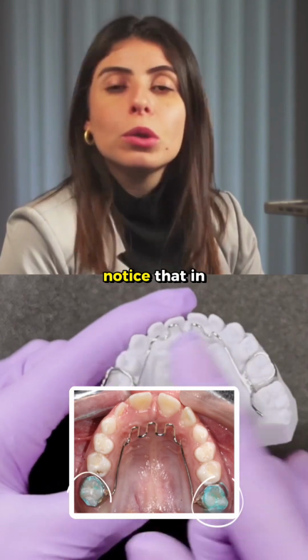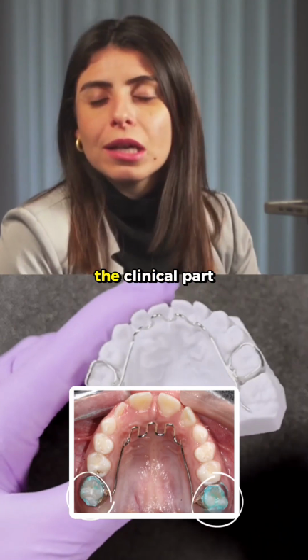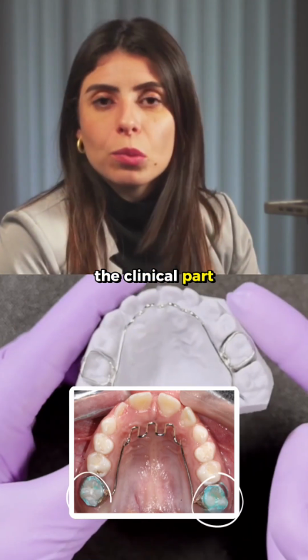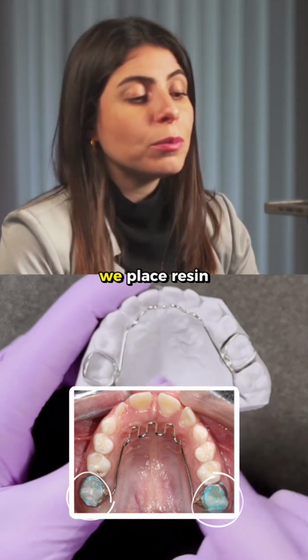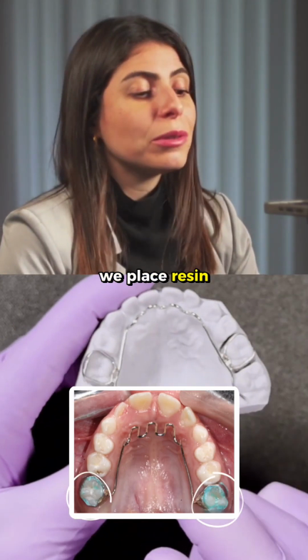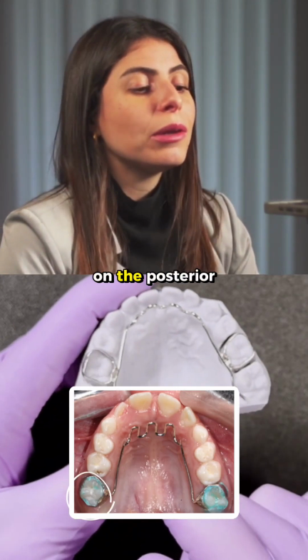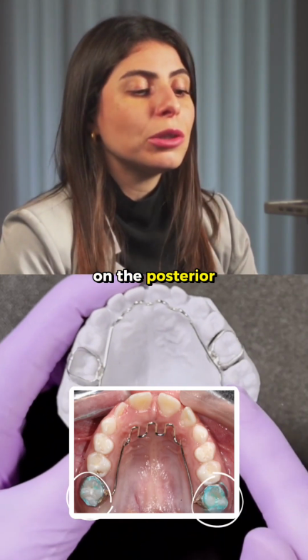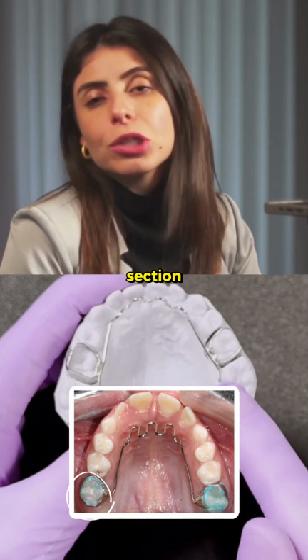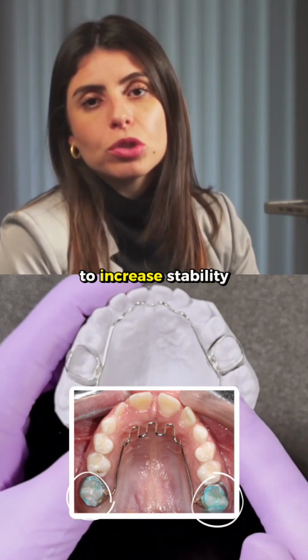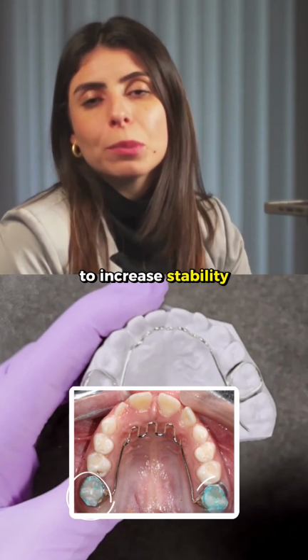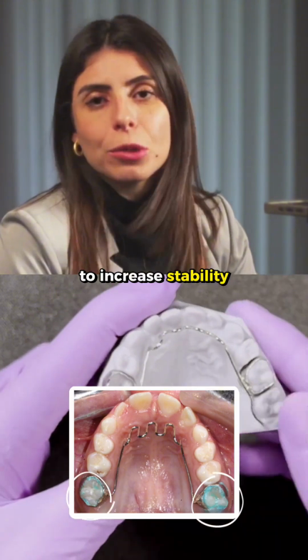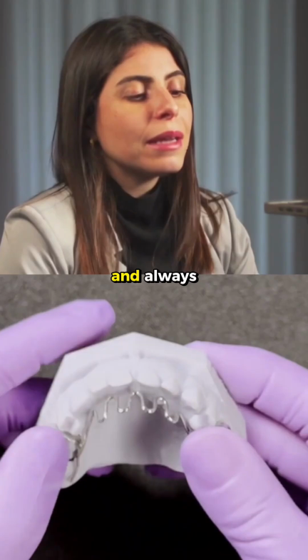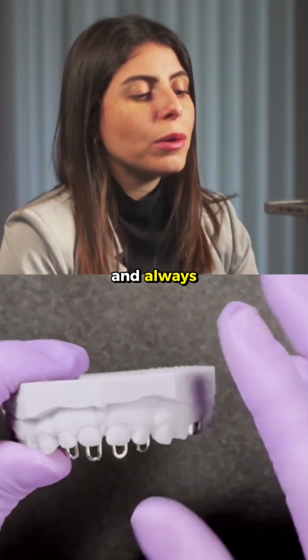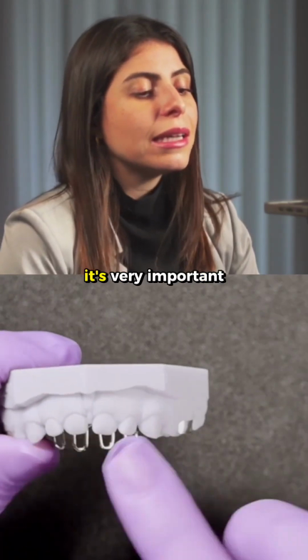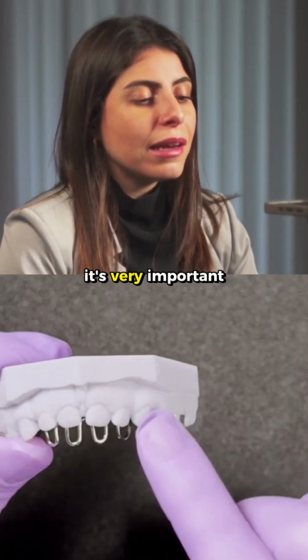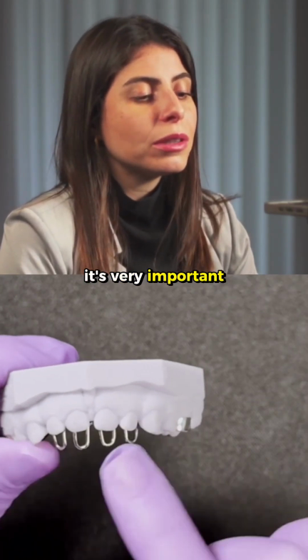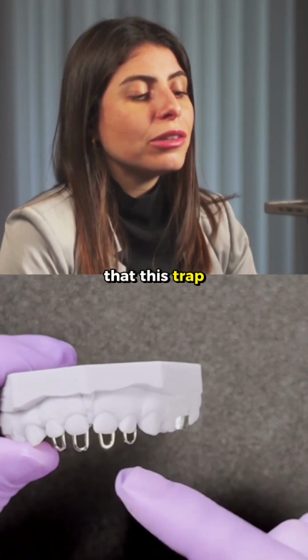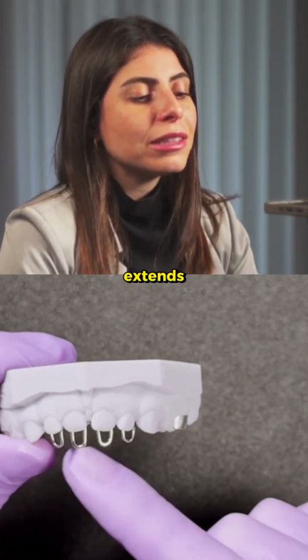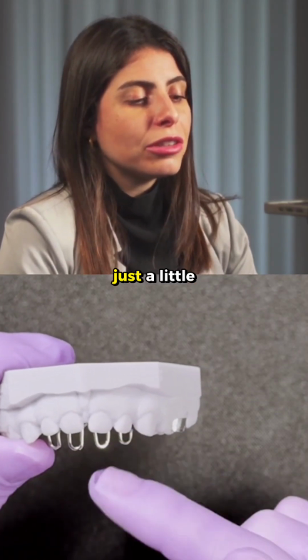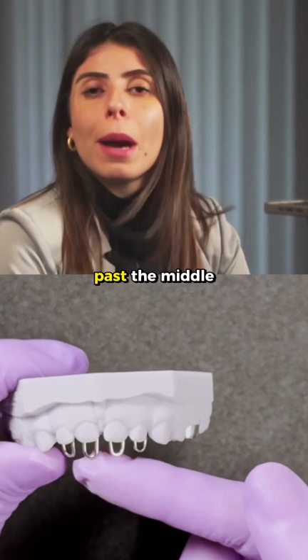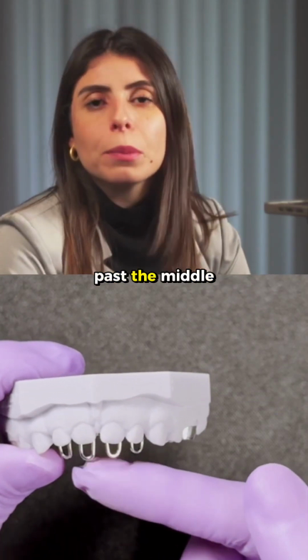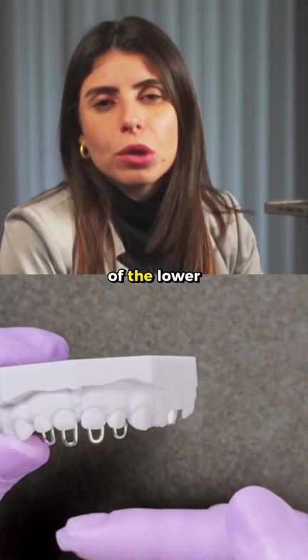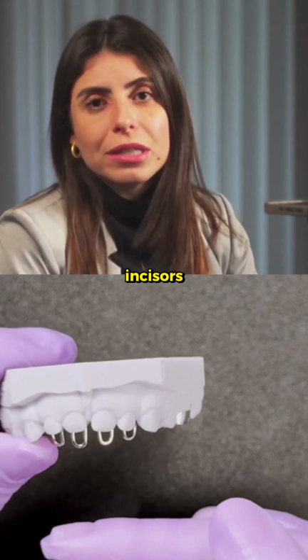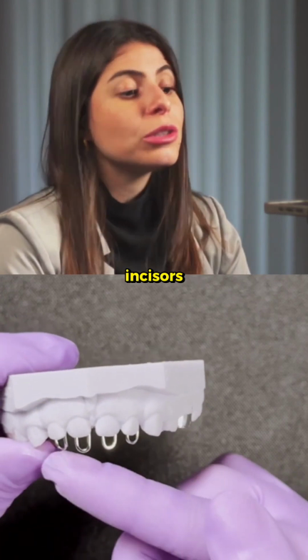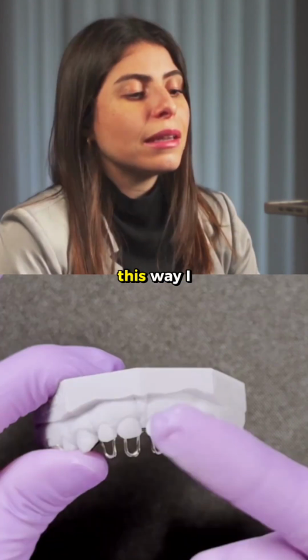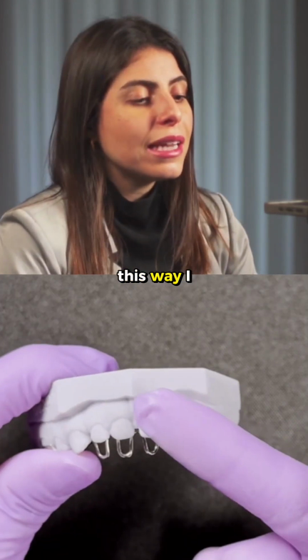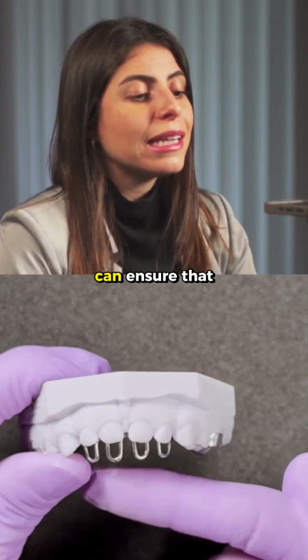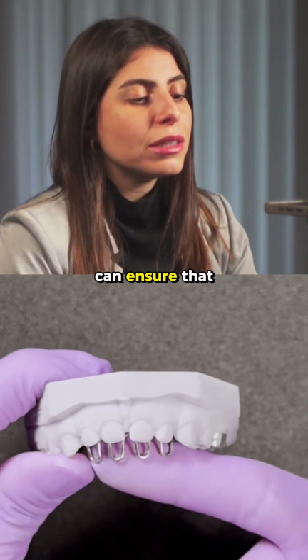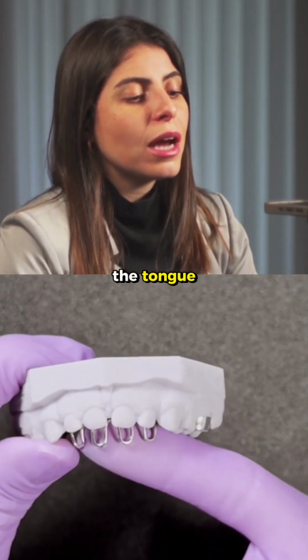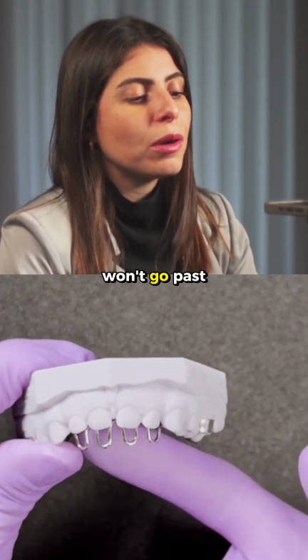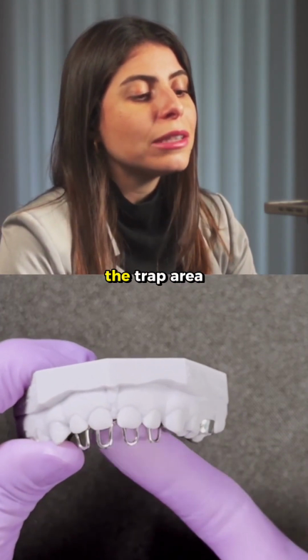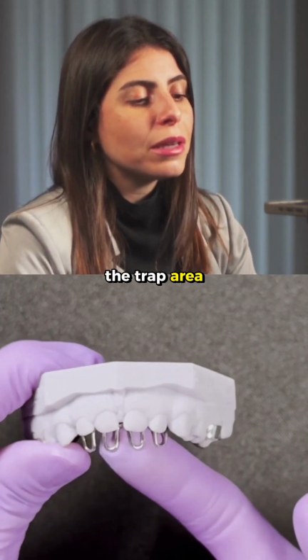Notice that in the clinical part, we place resin on the posterior section to increase stability. And always, it's very important that this trap extends just a little past the middle of the lower incisors. This way, I can ensure that the tongue won't go past the trap area.